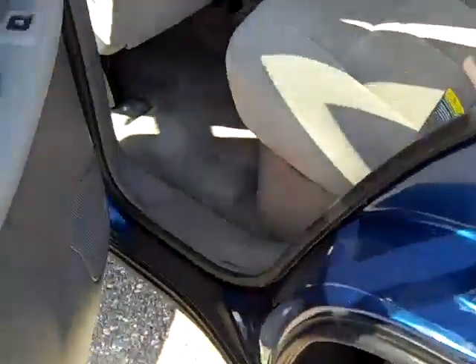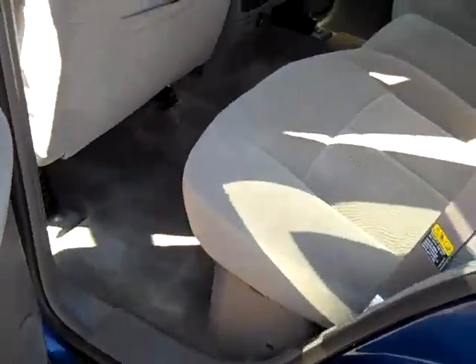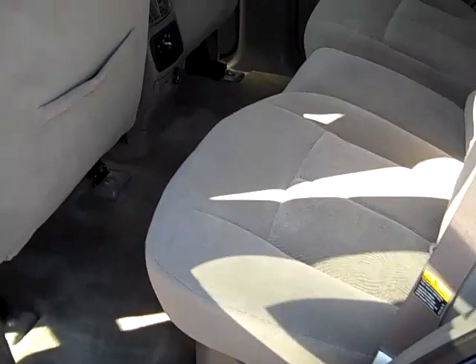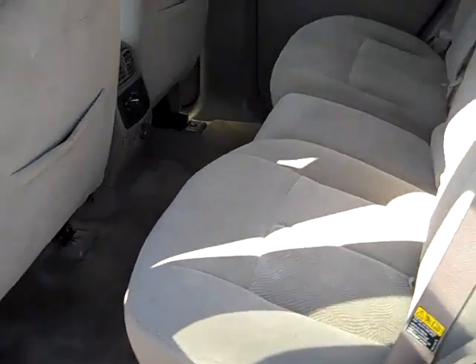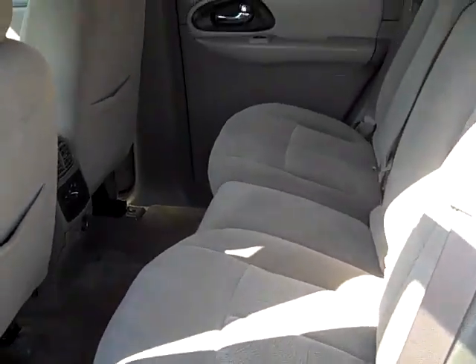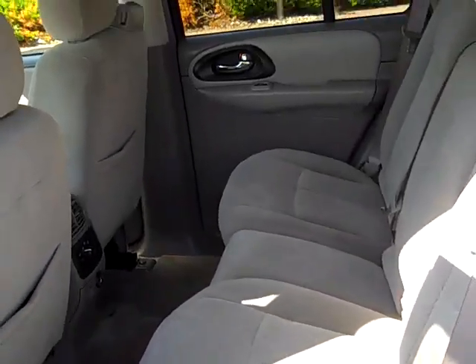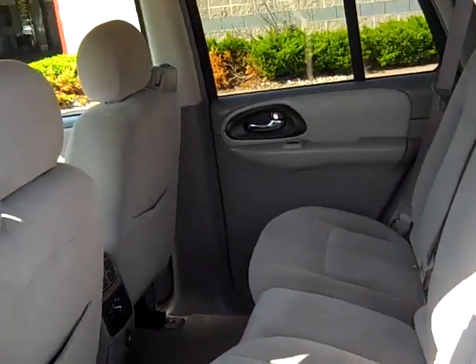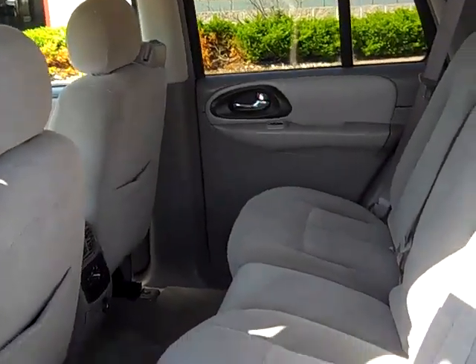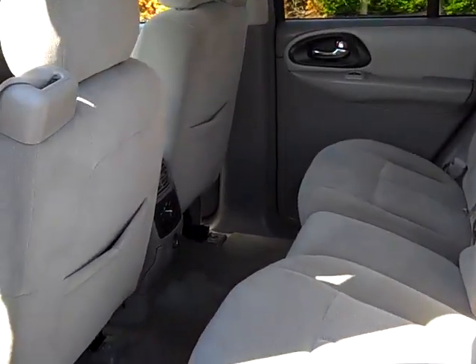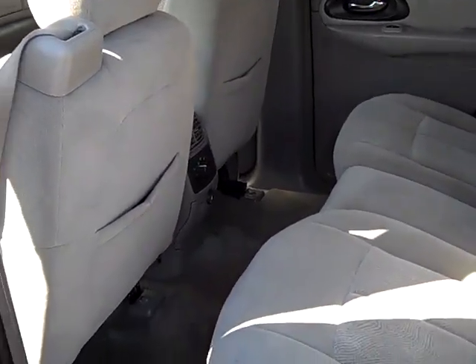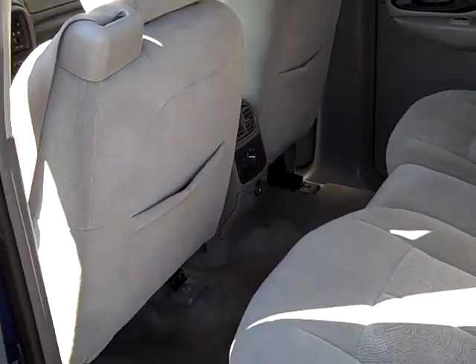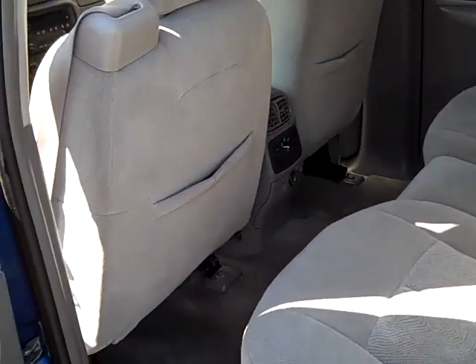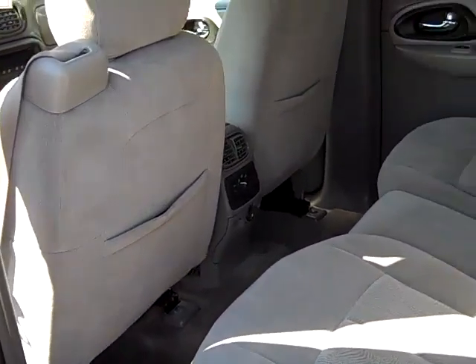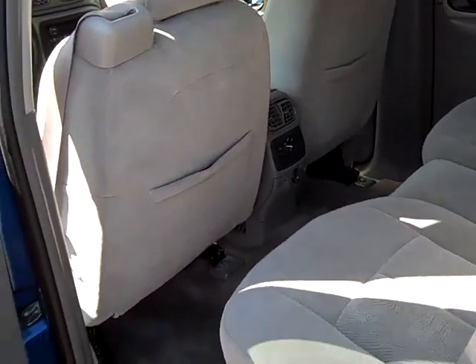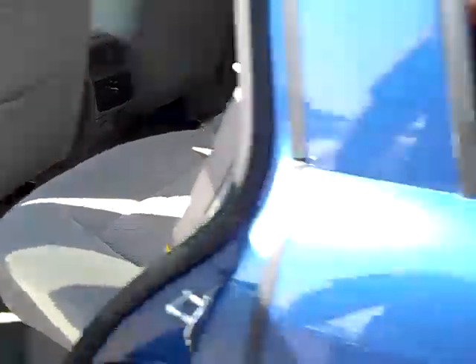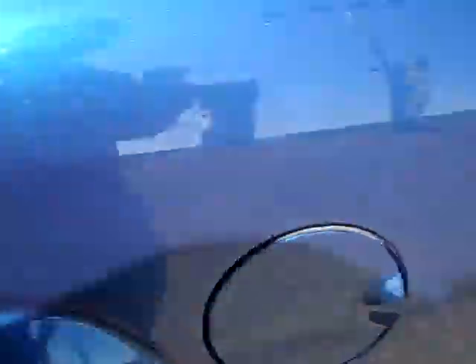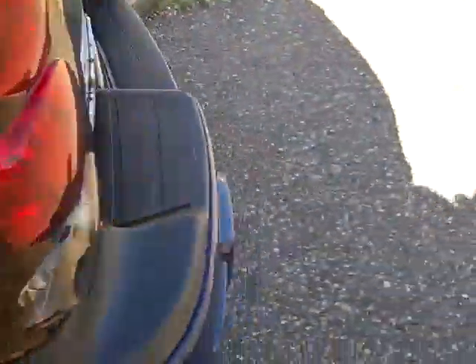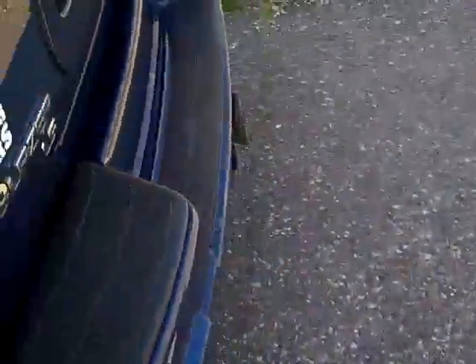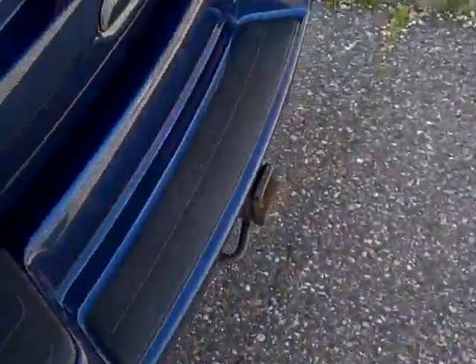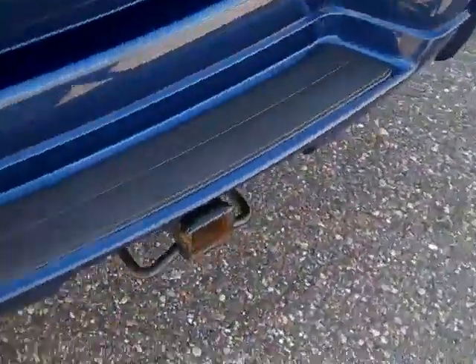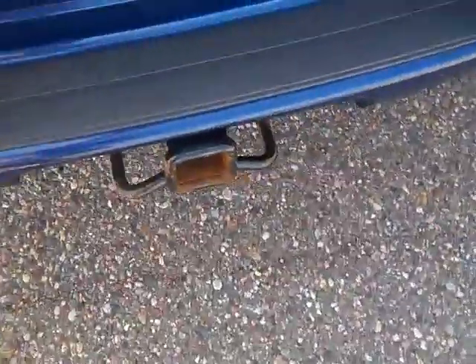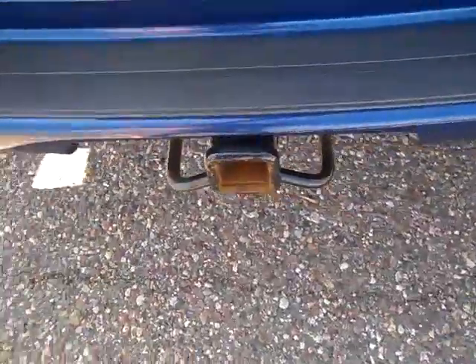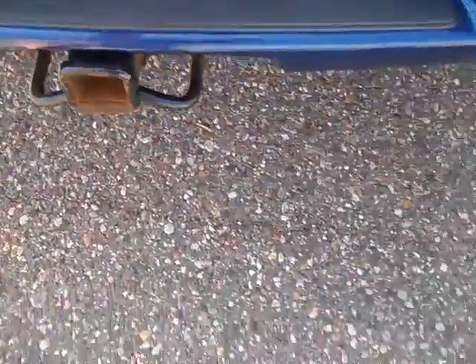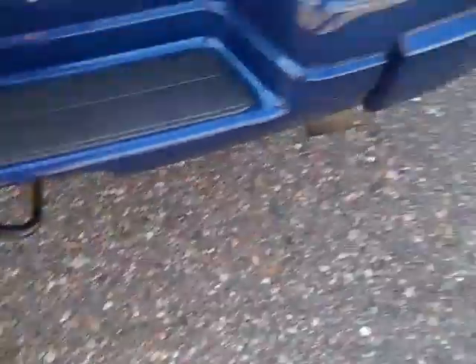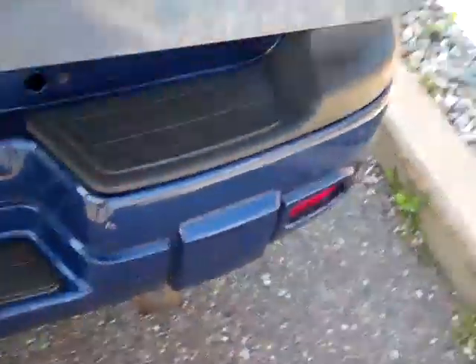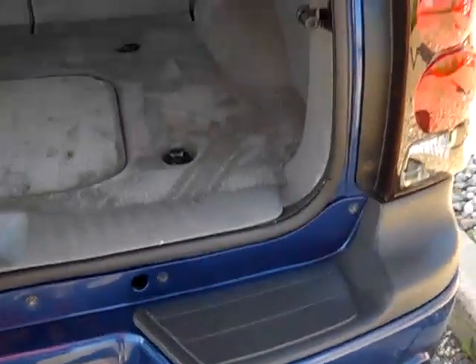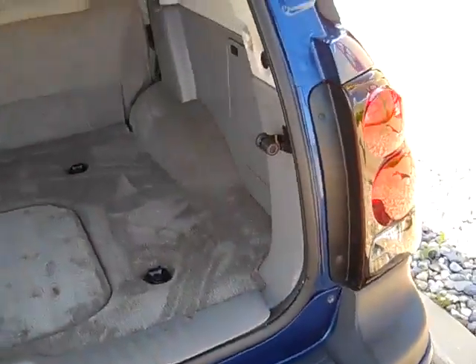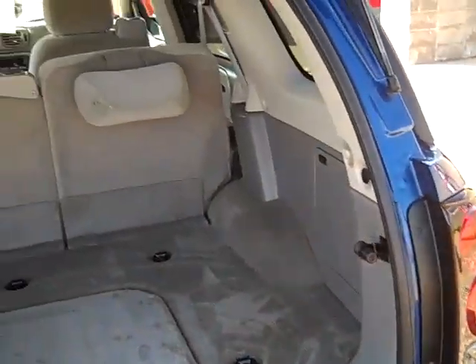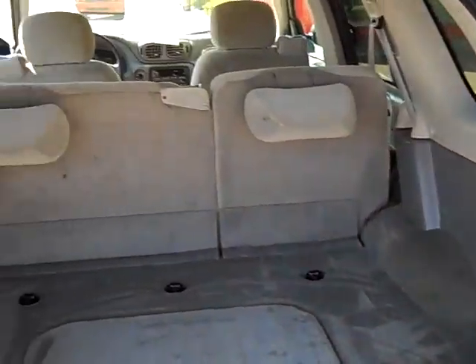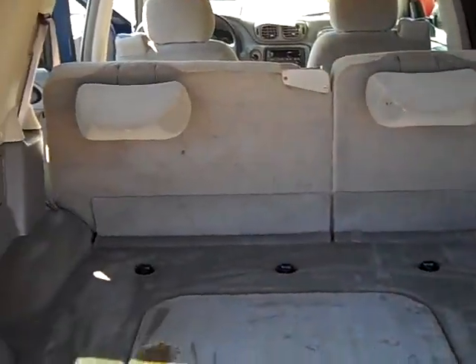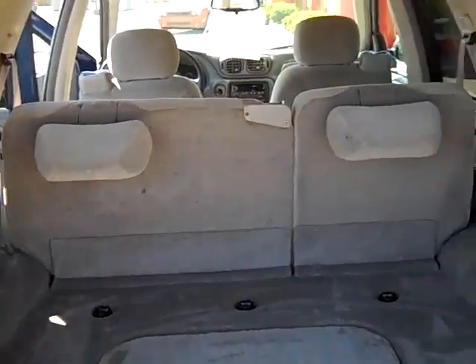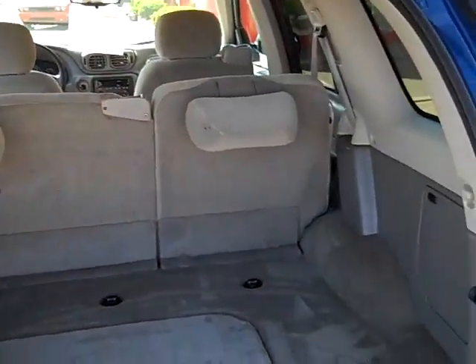60-40 split folding seat — those seats do fold down flat. A lot of room. Rear heat and air conditioning control. Towing package. A nice big hatch area.